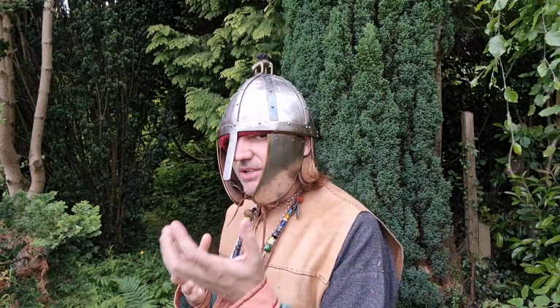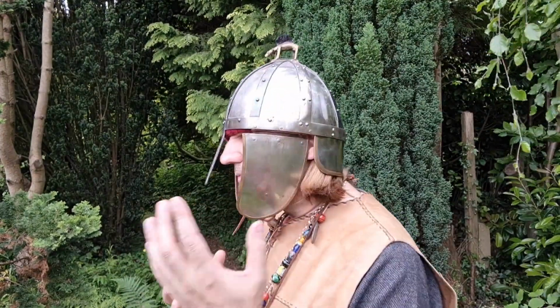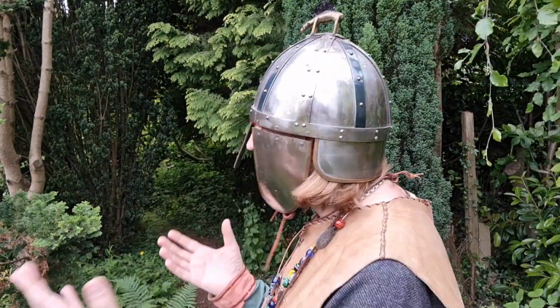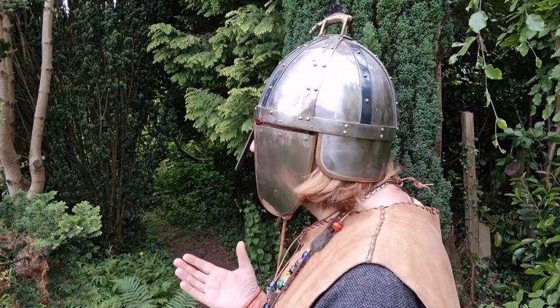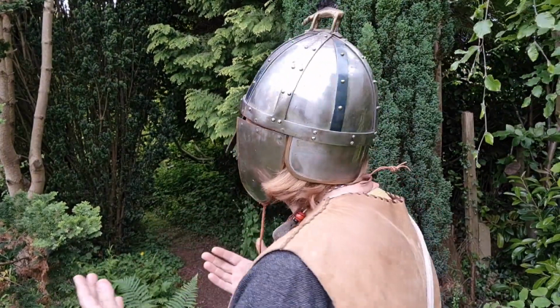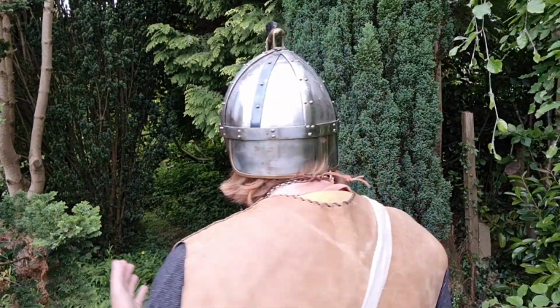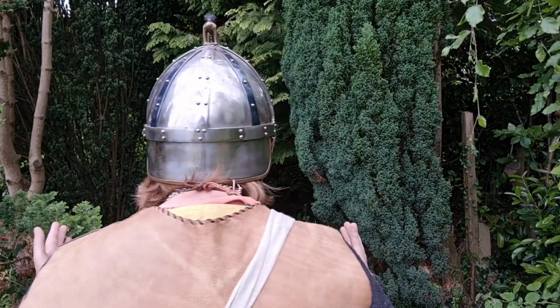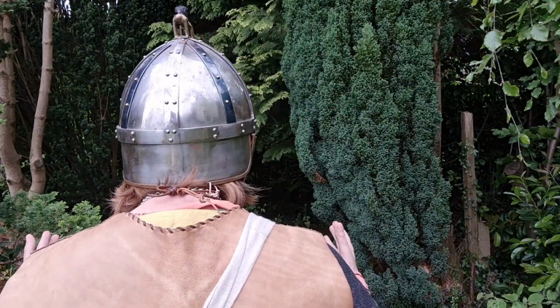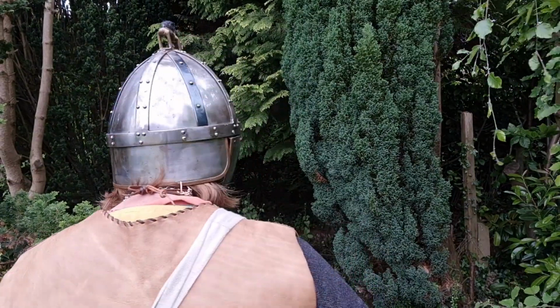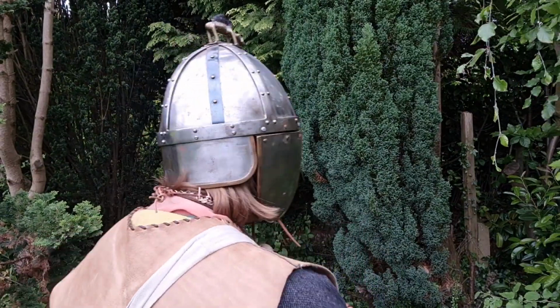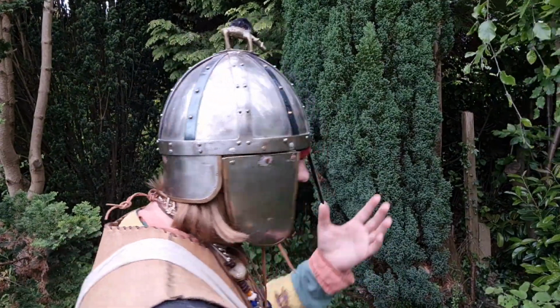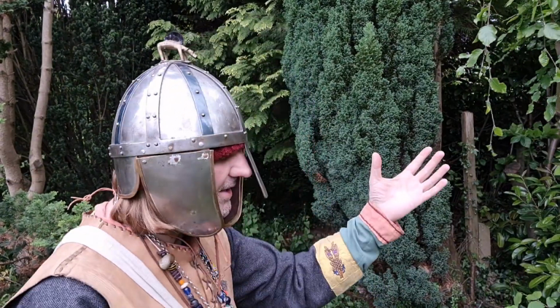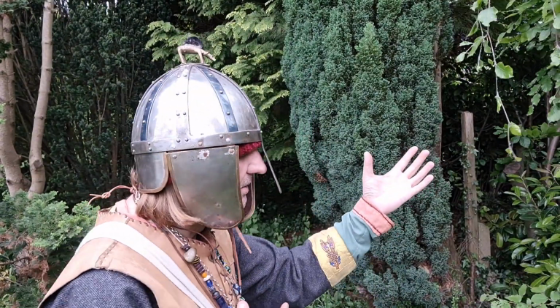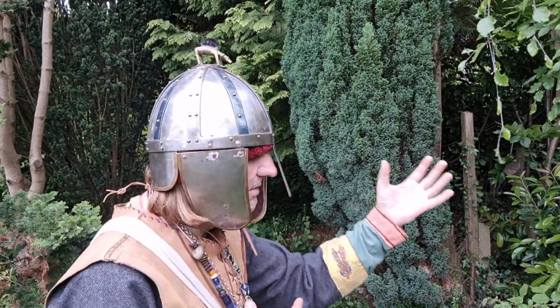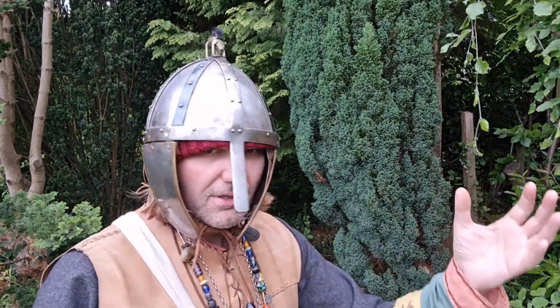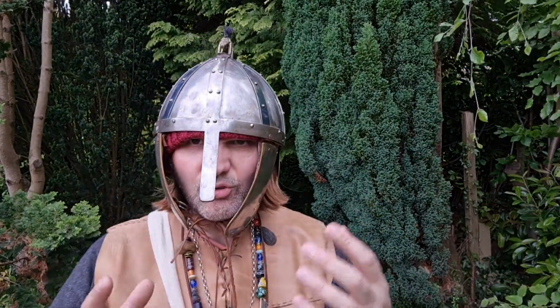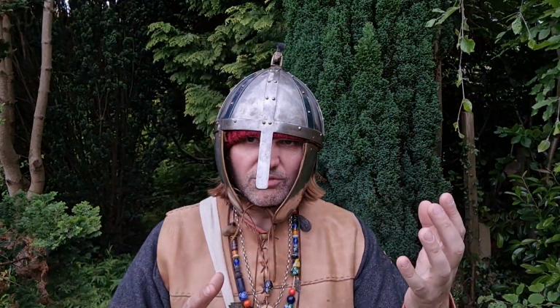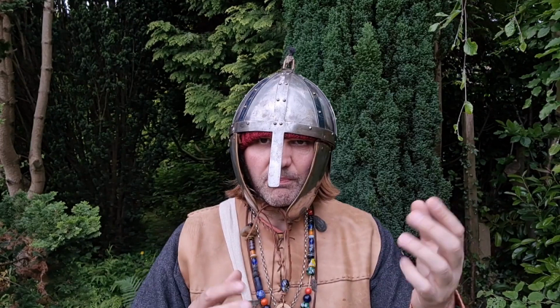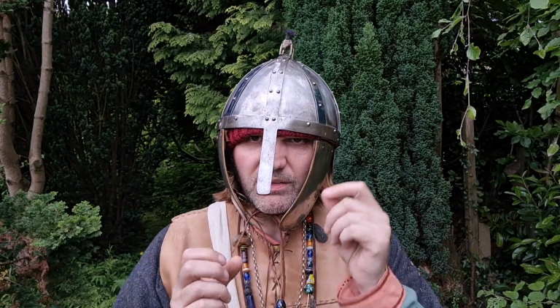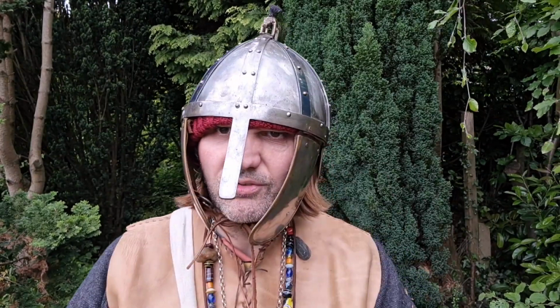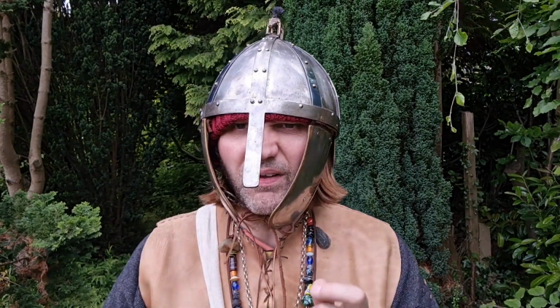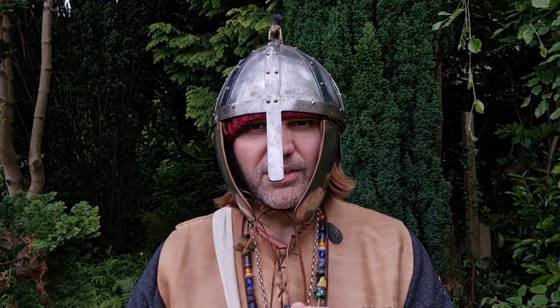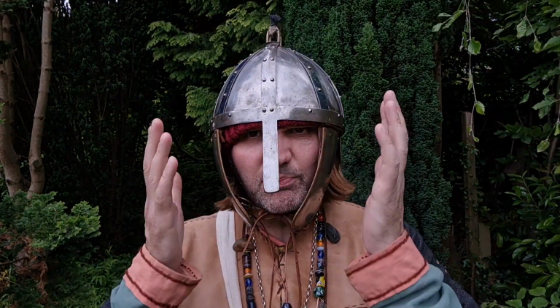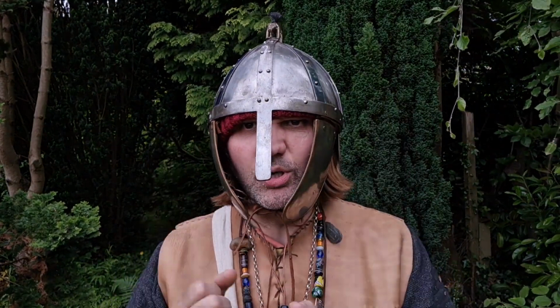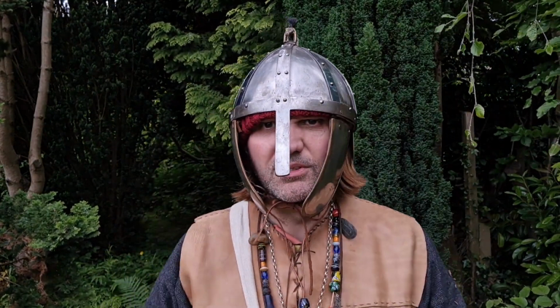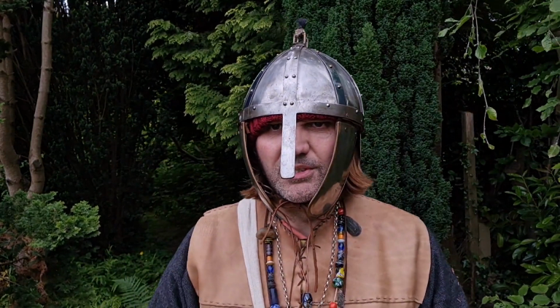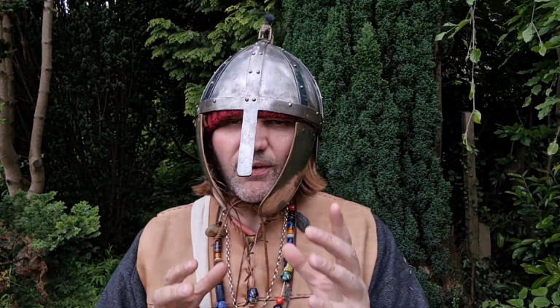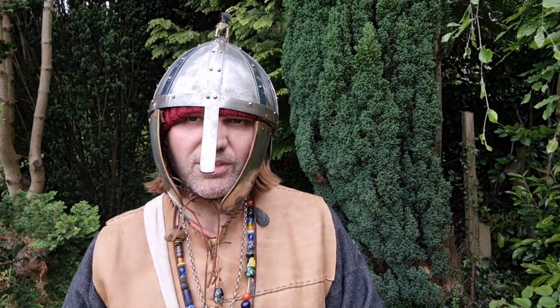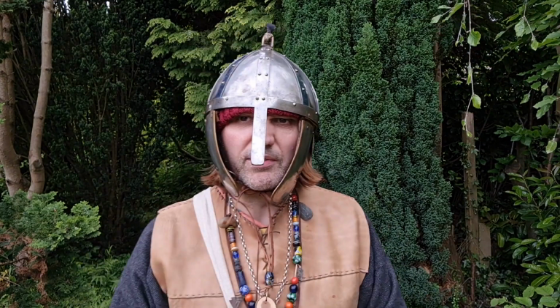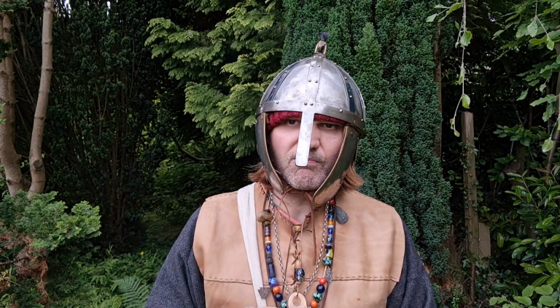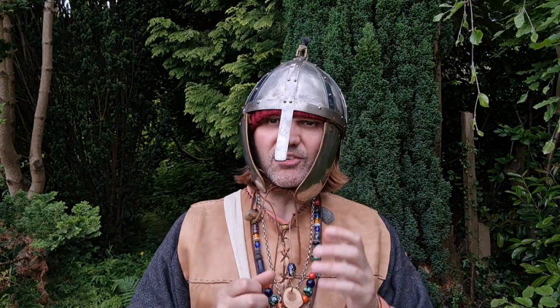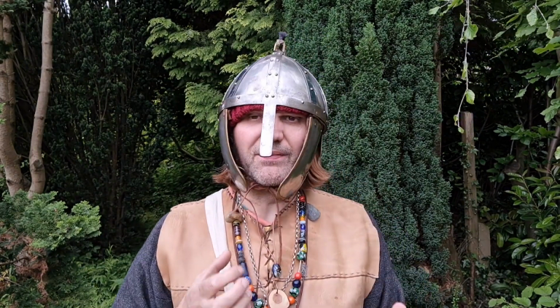This helmet is a copy of the Benty Grange helmet. And I'm sure you agree - from the side, from the back, around the side again and to the front - it is a very, very nice piece of work. But there are a few things wrong with it and I'll explain that.